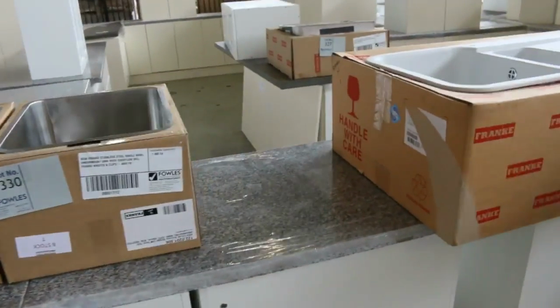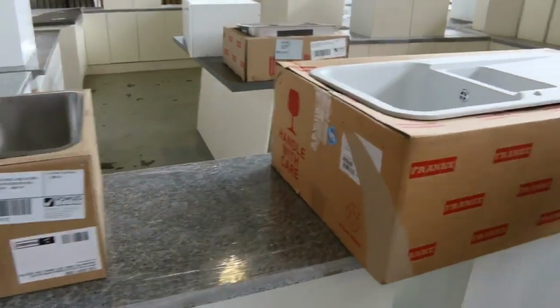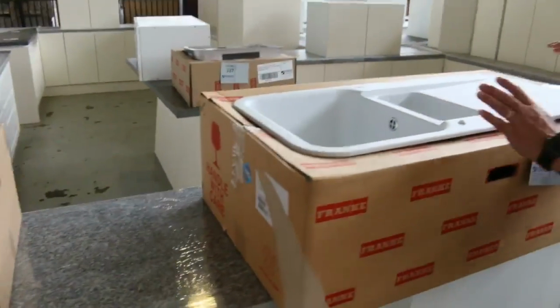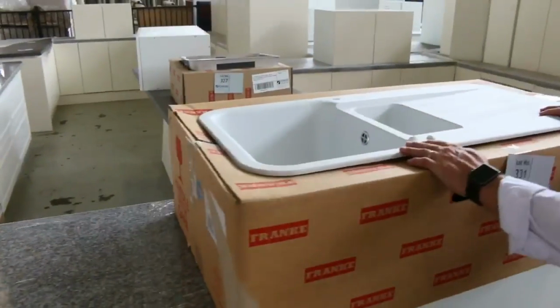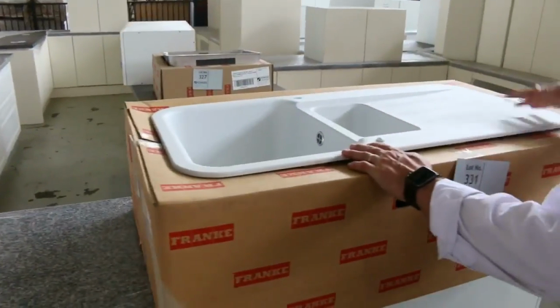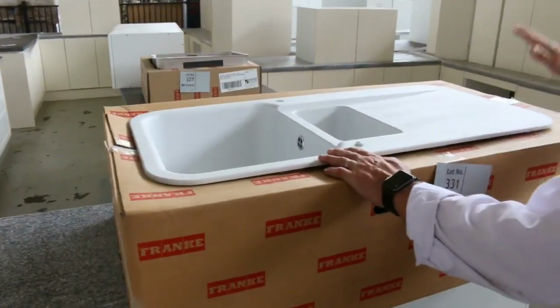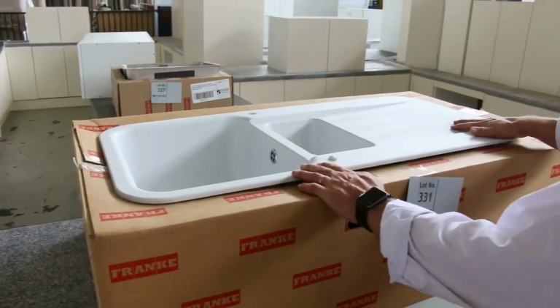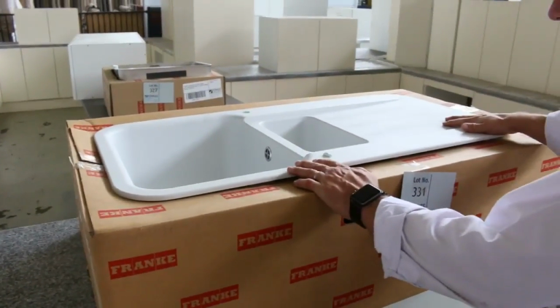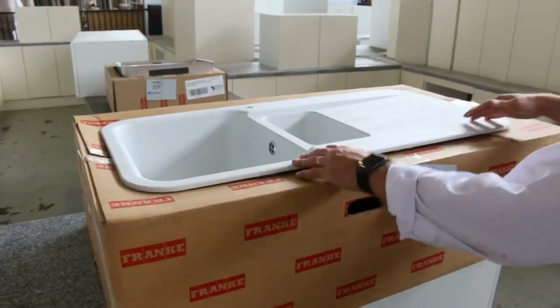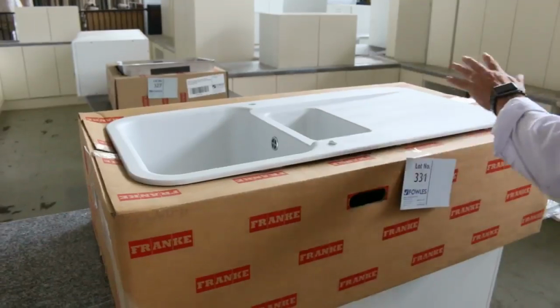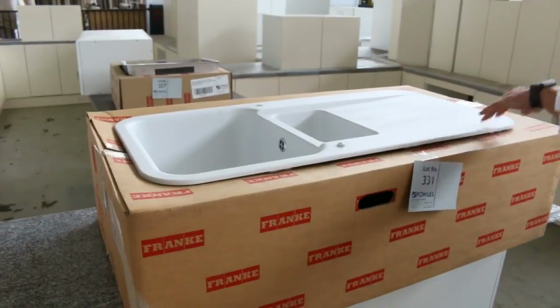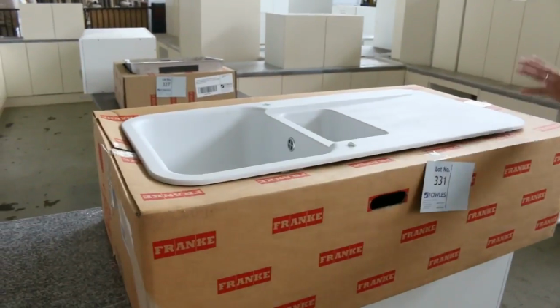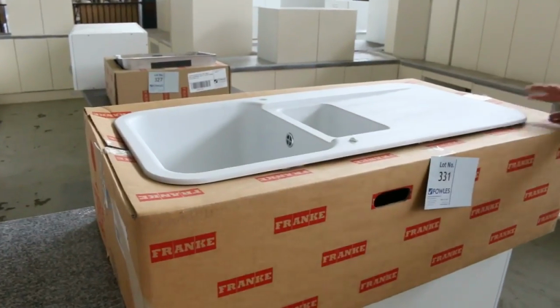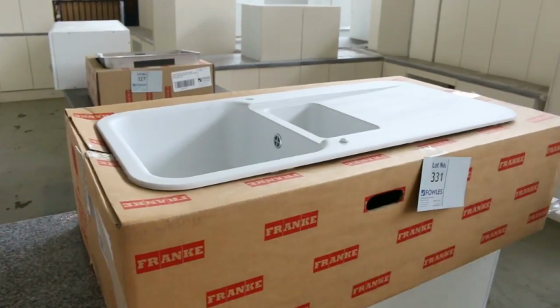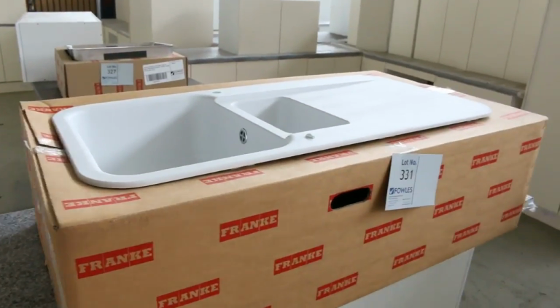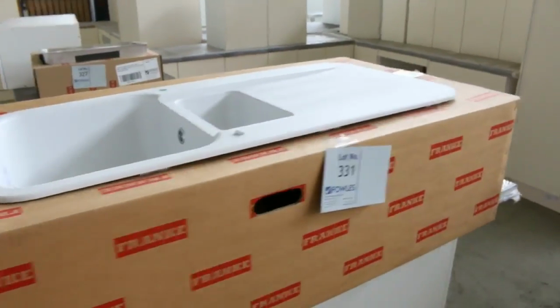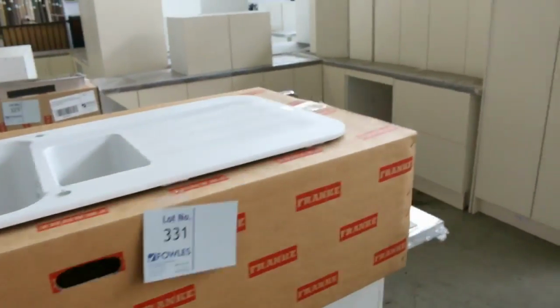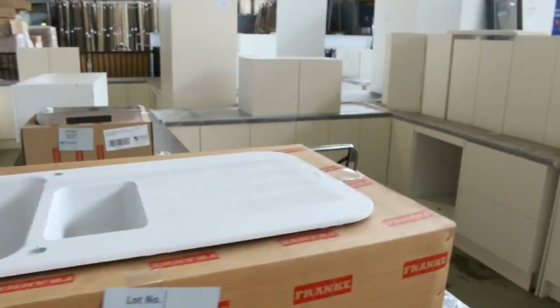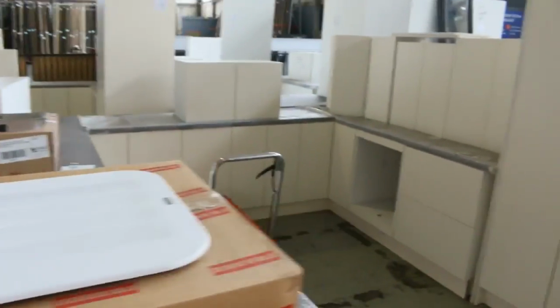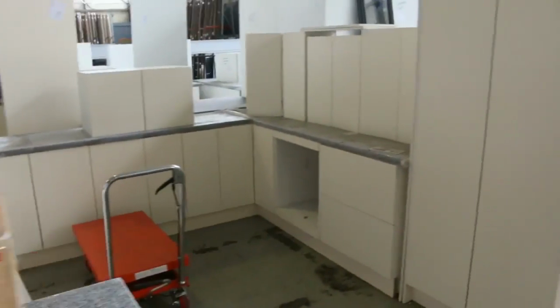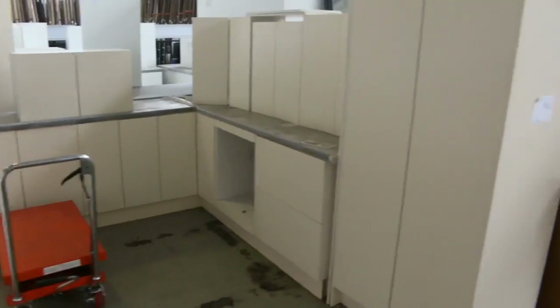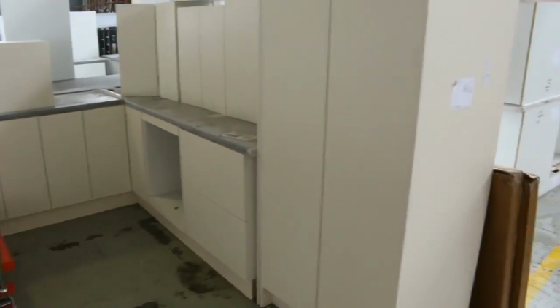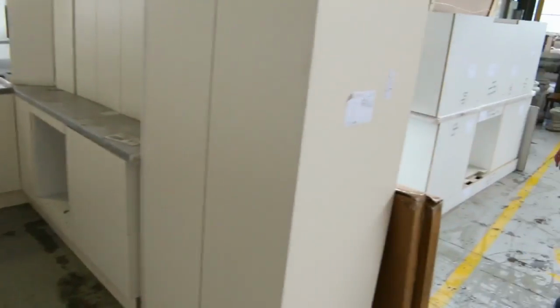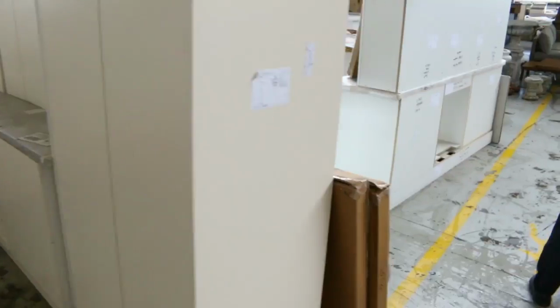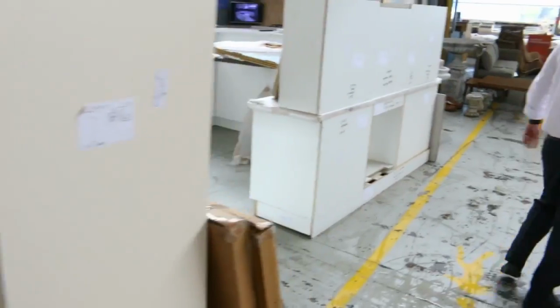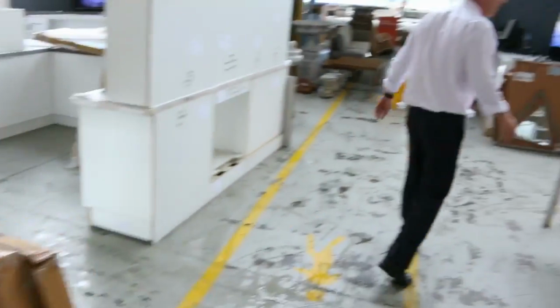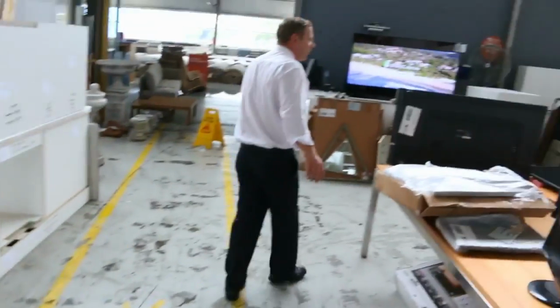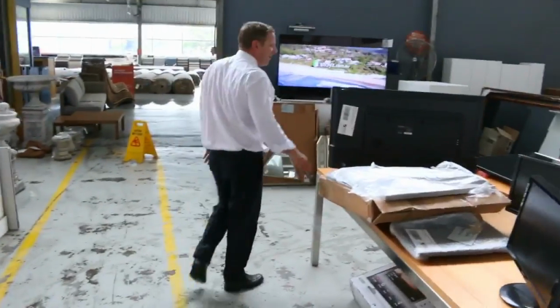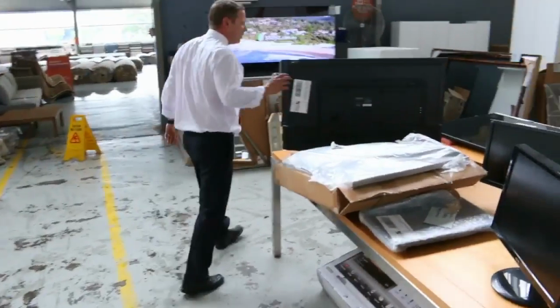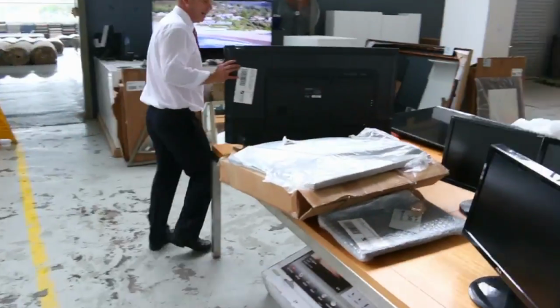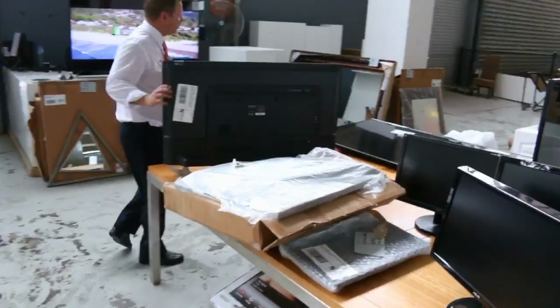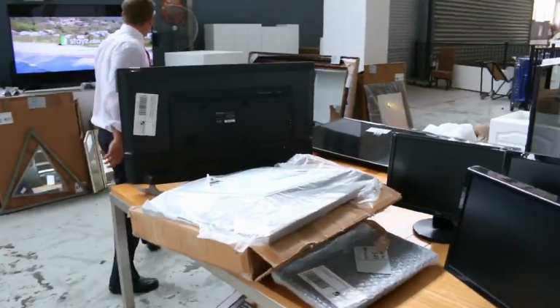Plenty of sinks in tomorrow as well. Beautiful Frankie sinks, stainless steel and also in various tectonite and different materials. Lots of unreserved televisions in too.